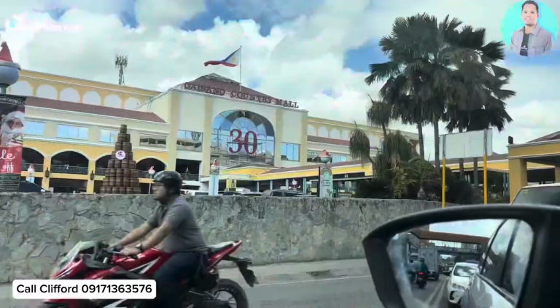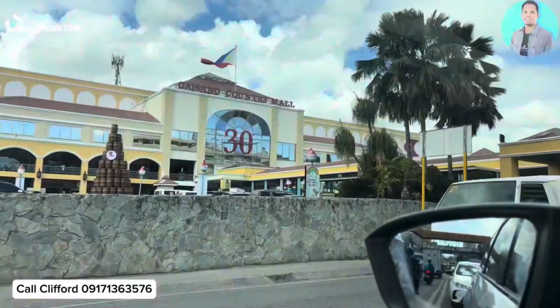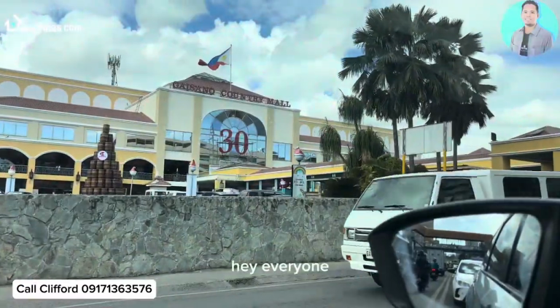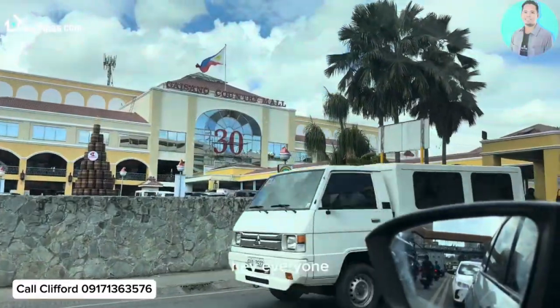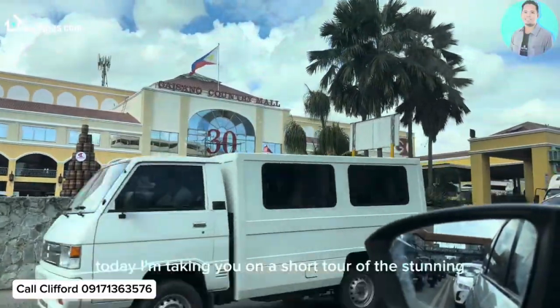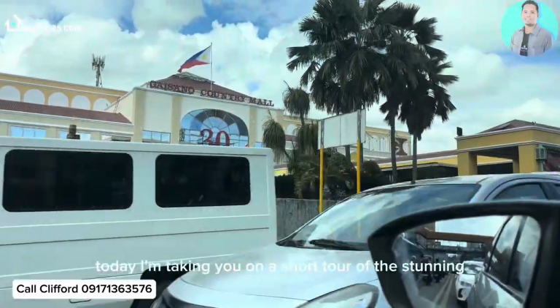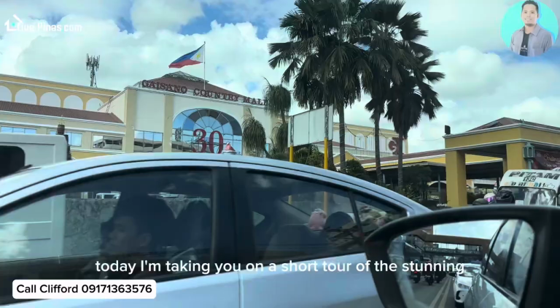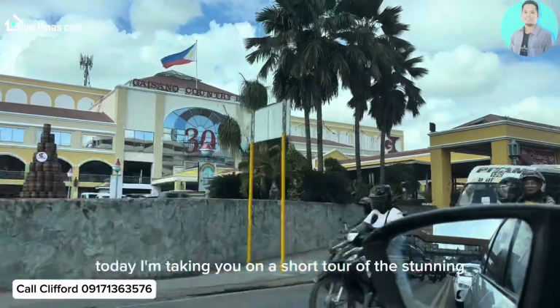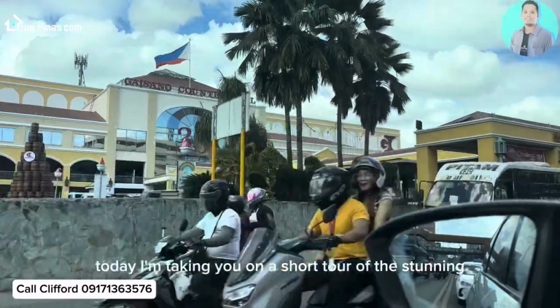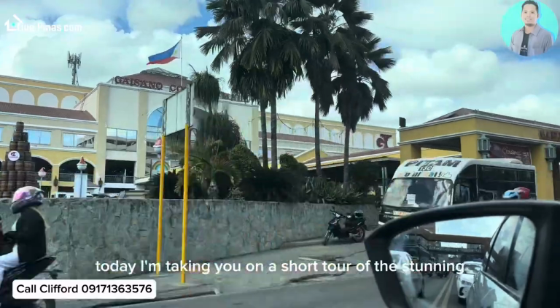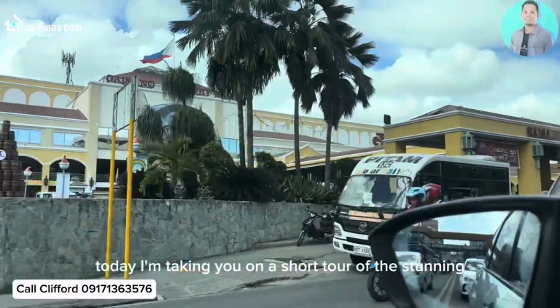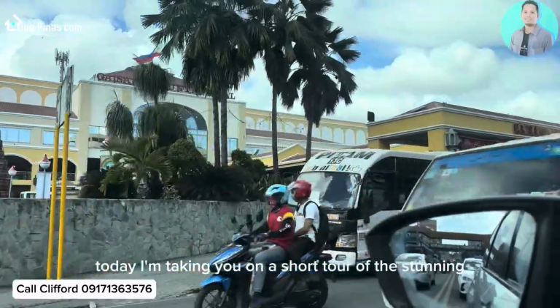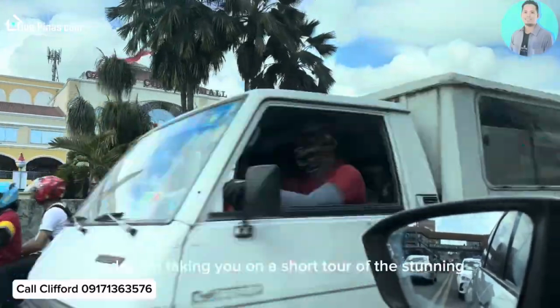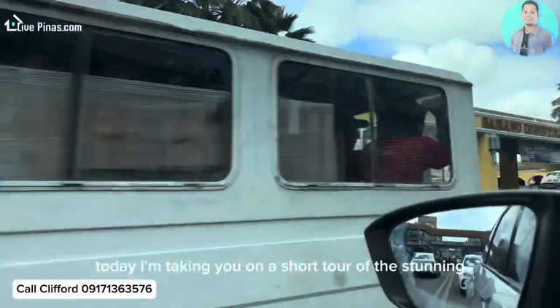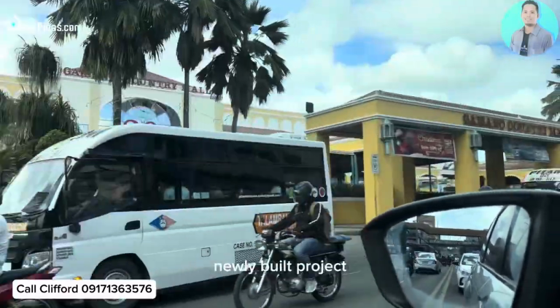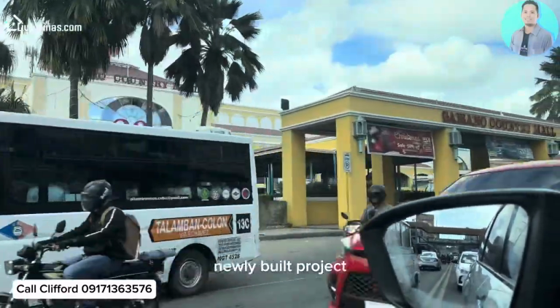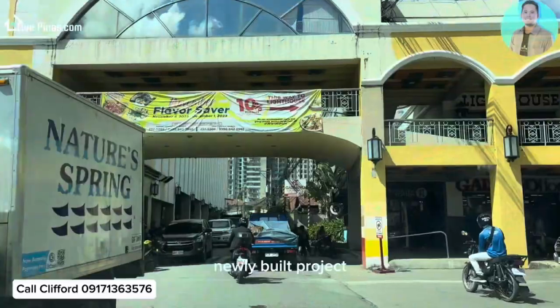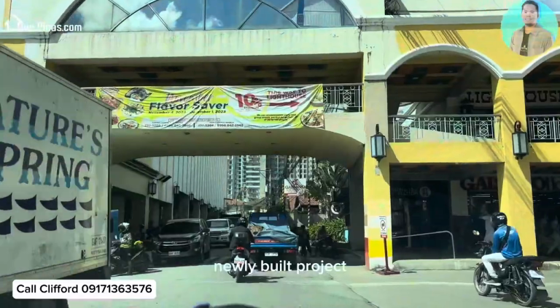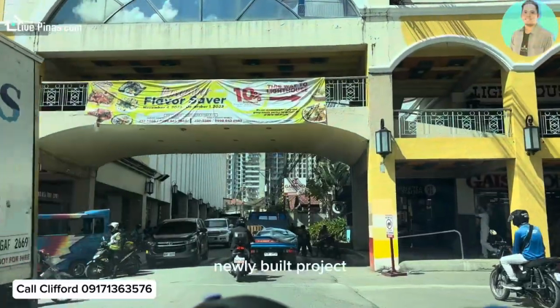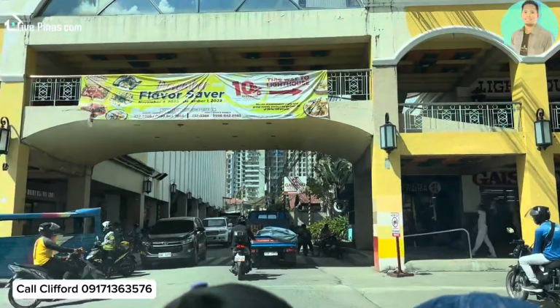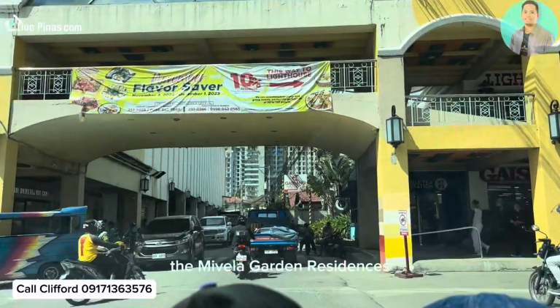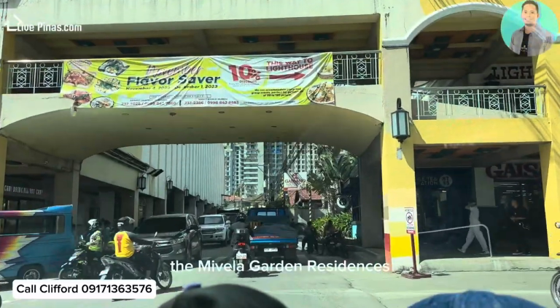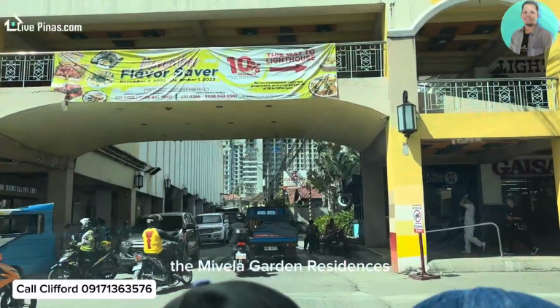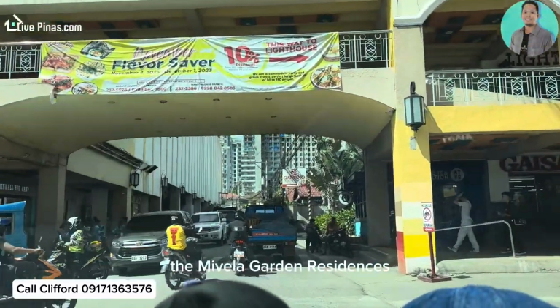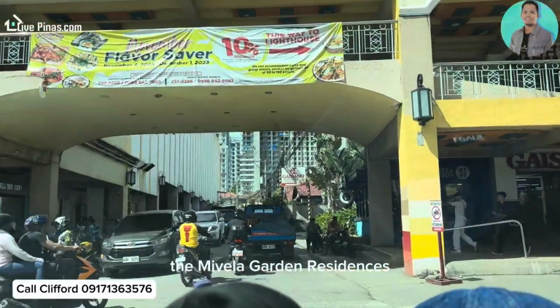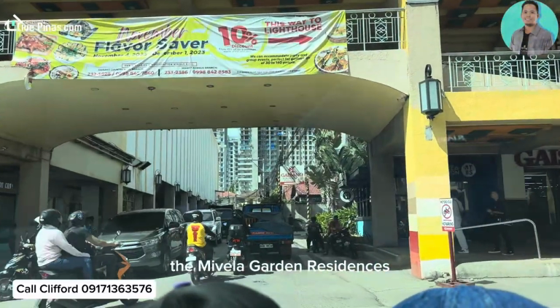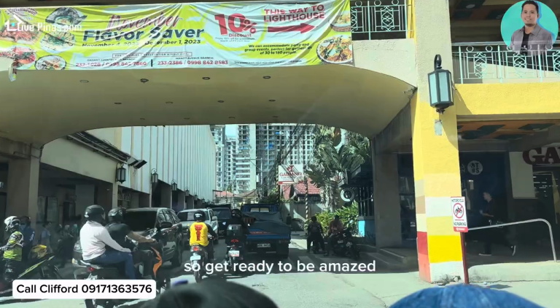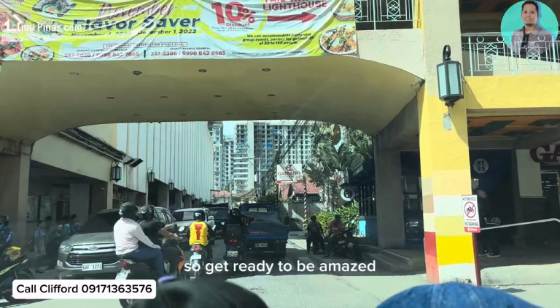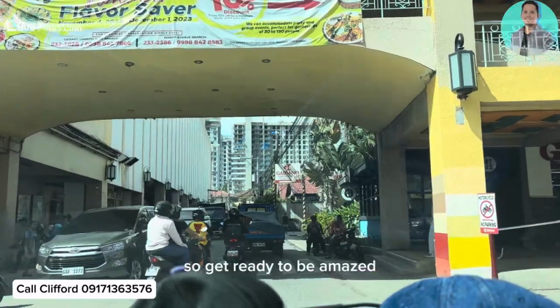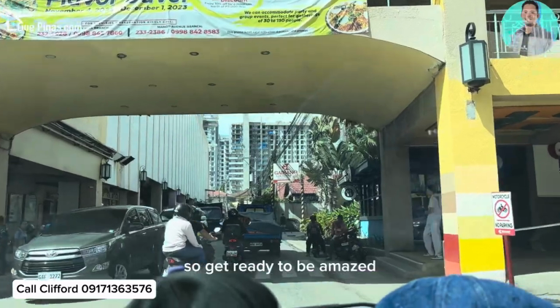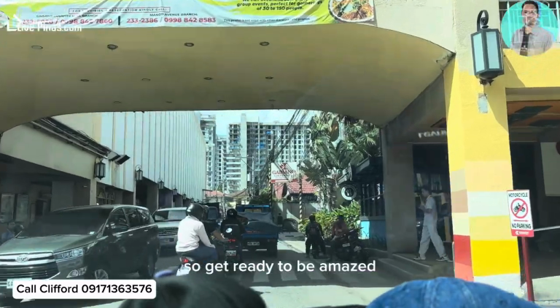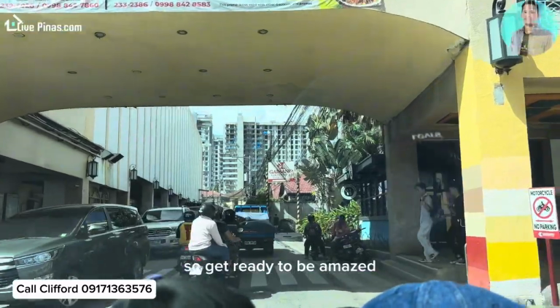Hey everyone! Today I'm taking you on a short tour of the stunning newly built project, the Mivella Garden Residences. So get ready to be amazed!